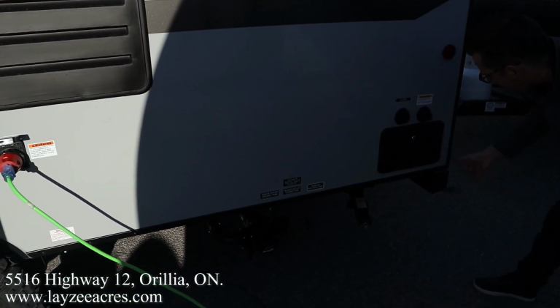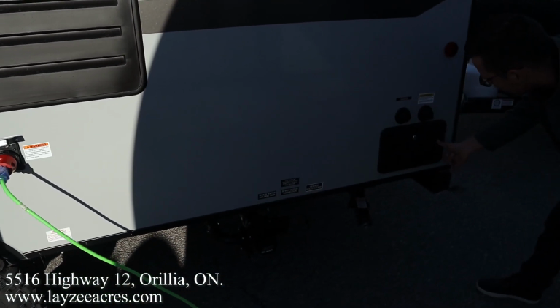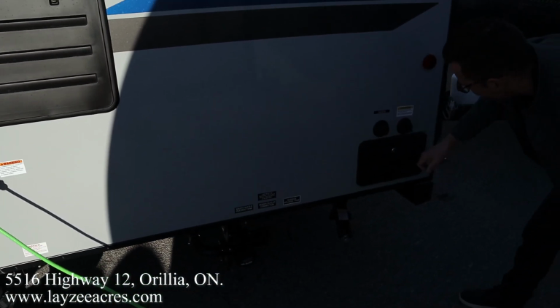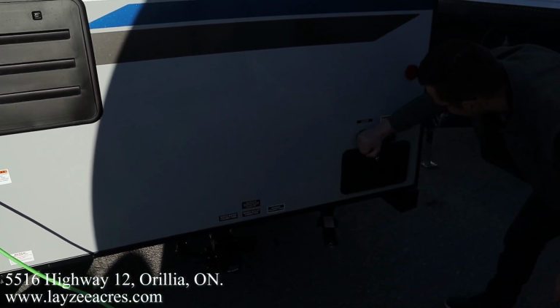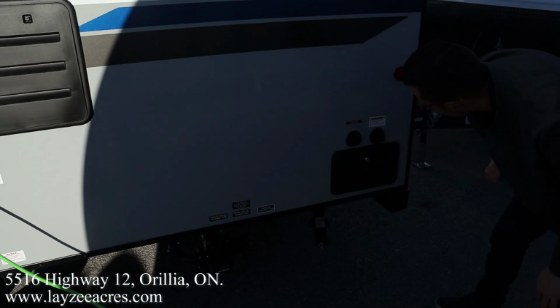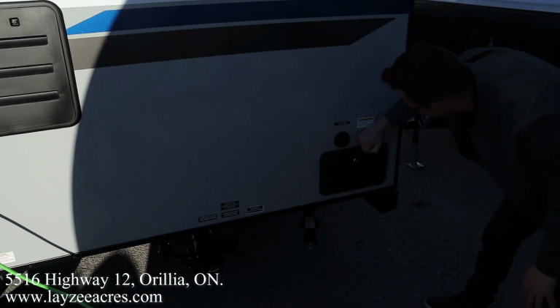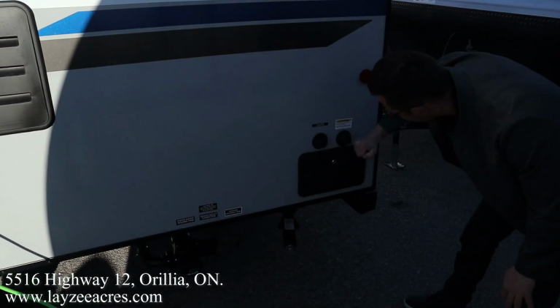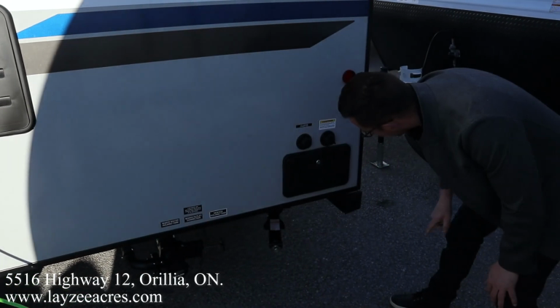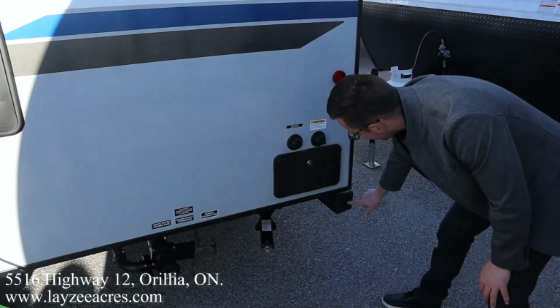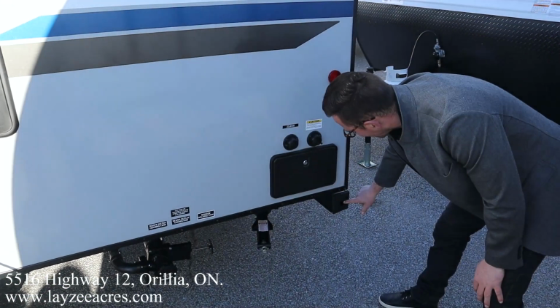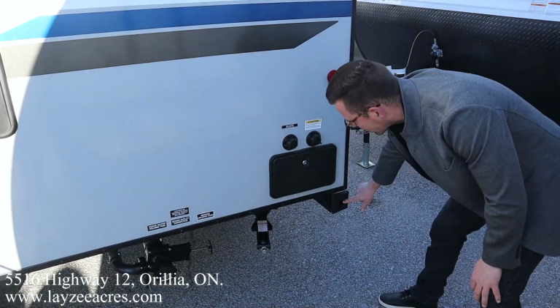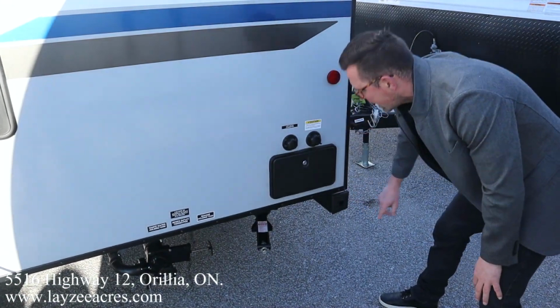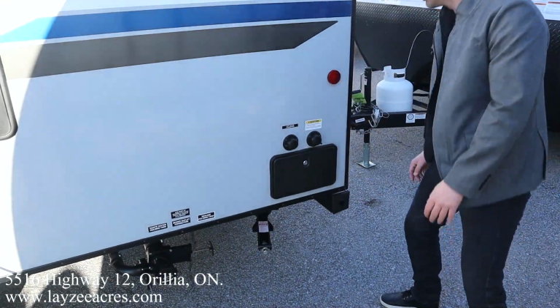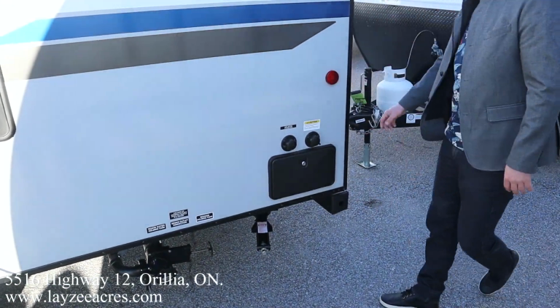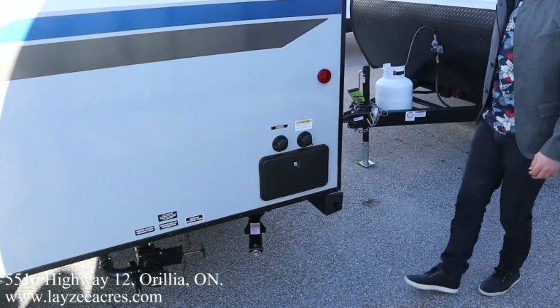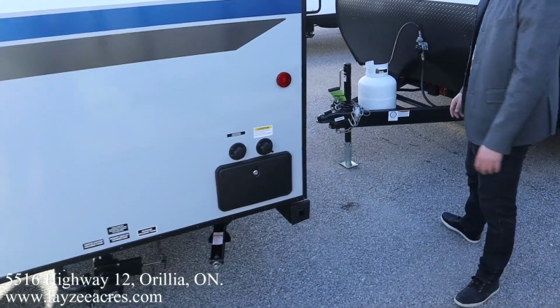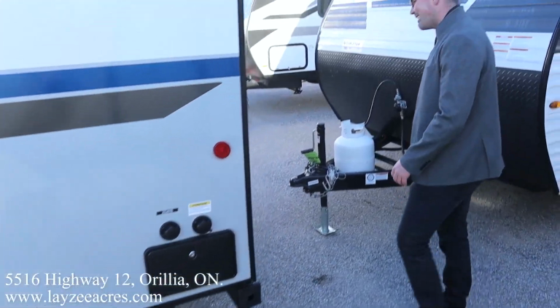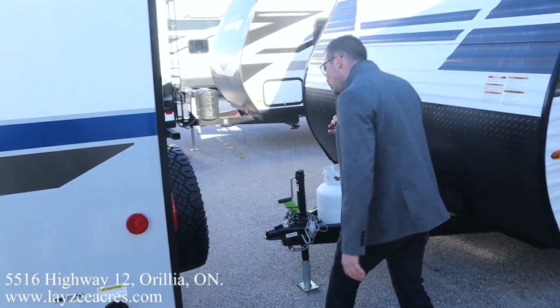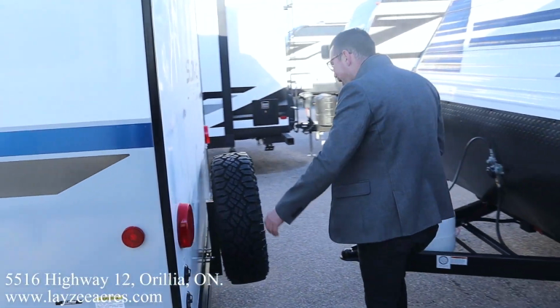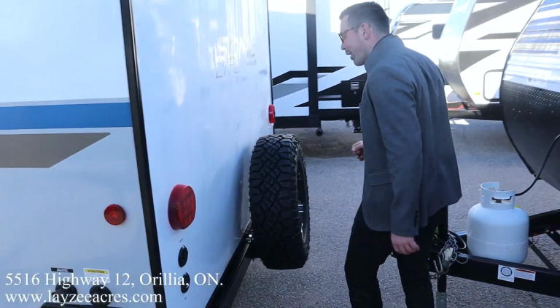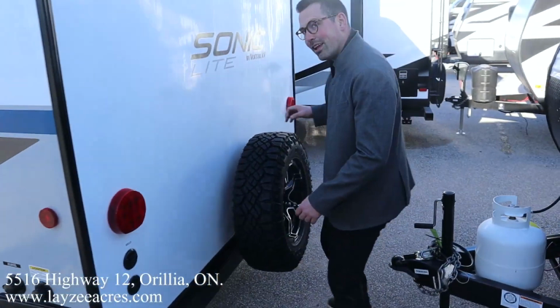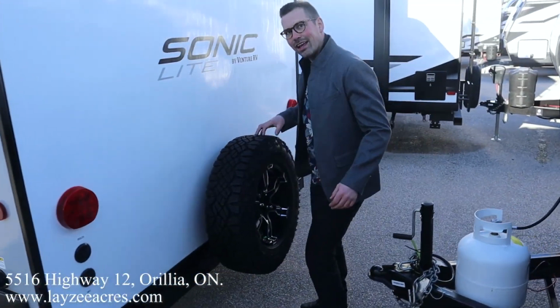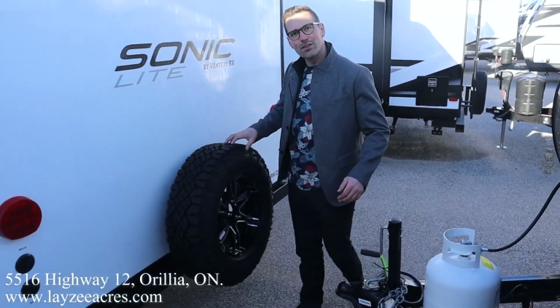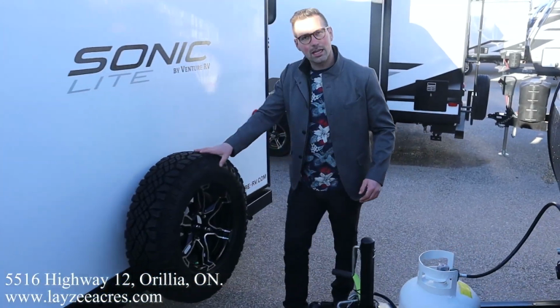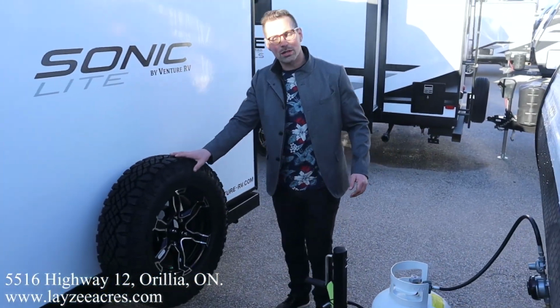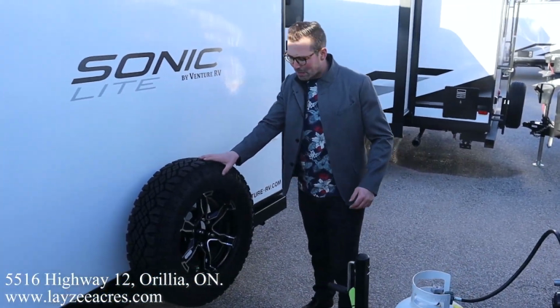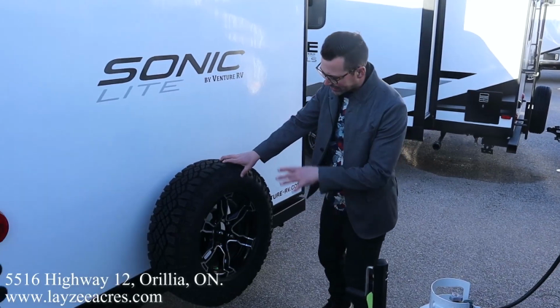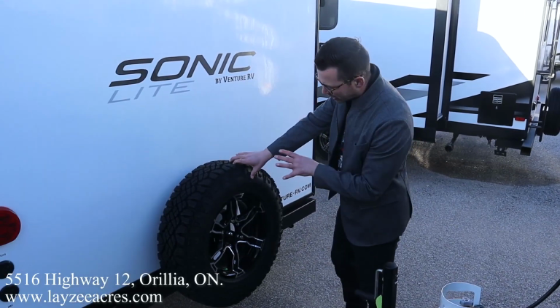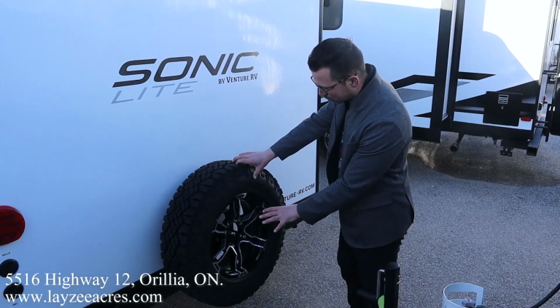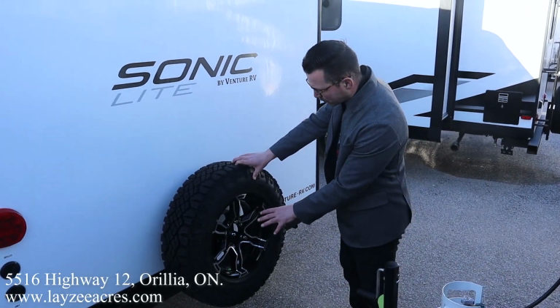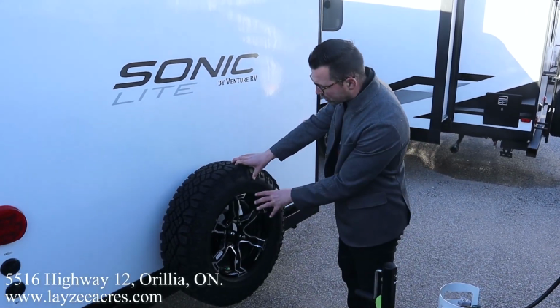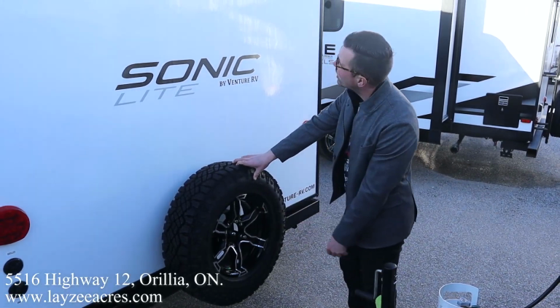There's a 30-amp cord, fridge vent, and another fridge vent up on the roof. Sewer drains down here, outside shower, city water connection, and a black water flush kit. You'll store your sewer hose in the bumper. And around the backside — they didn't cheap out — the spare tire has a legit aluminum rim.